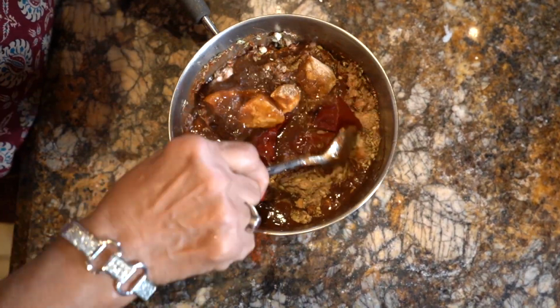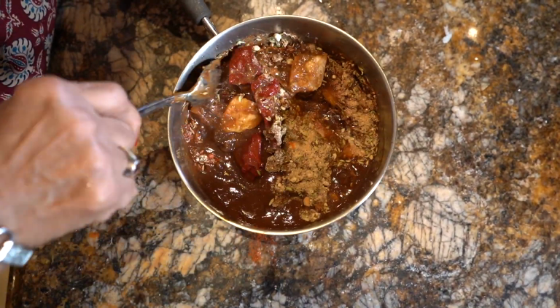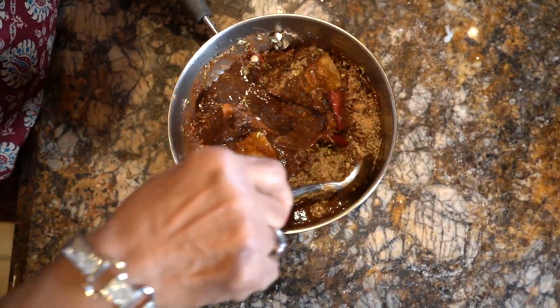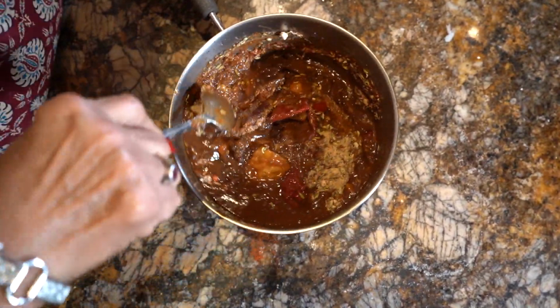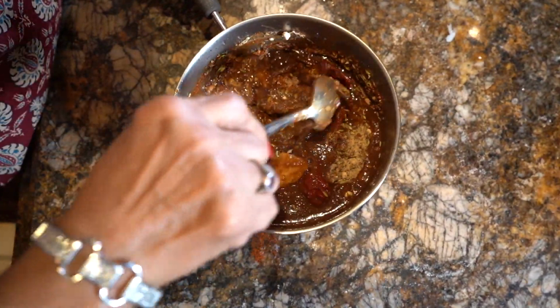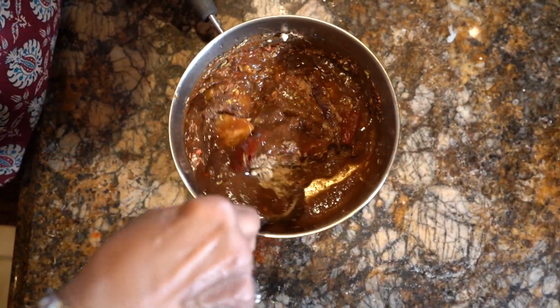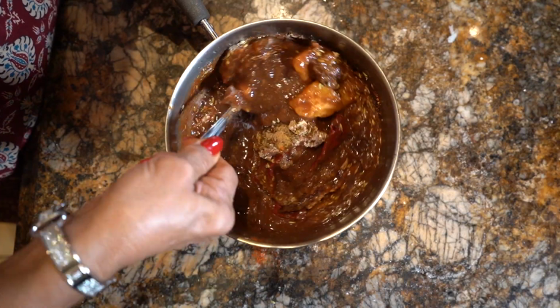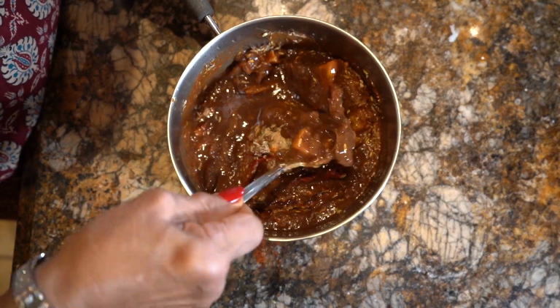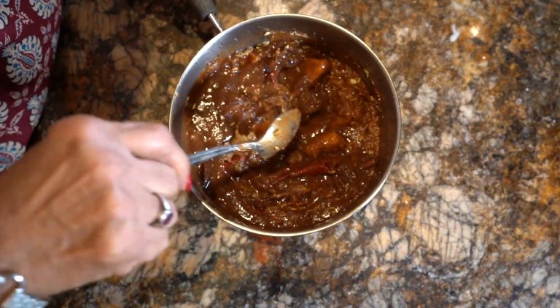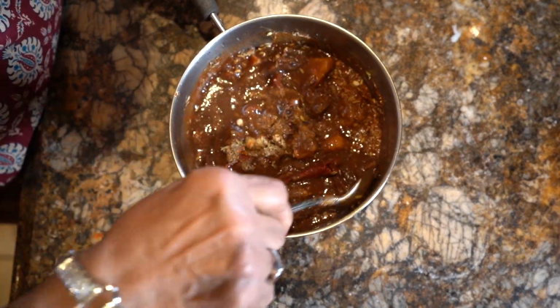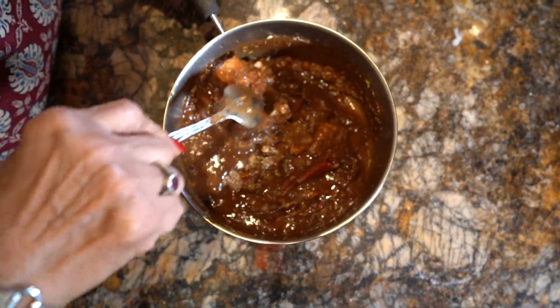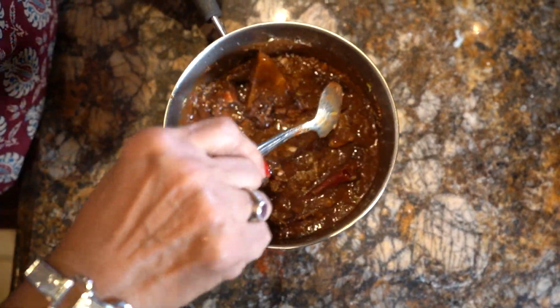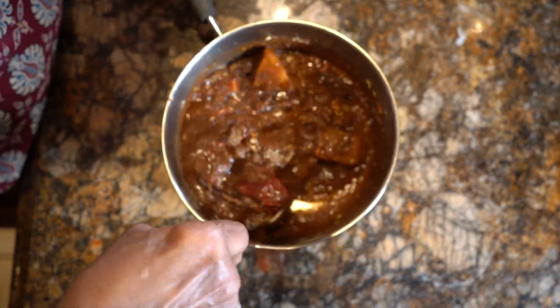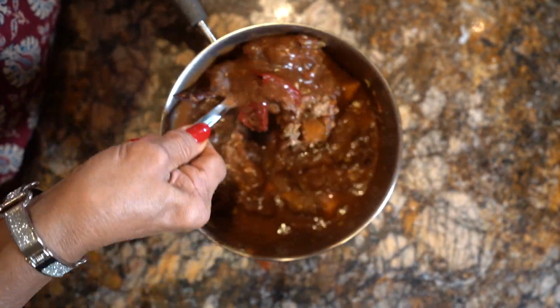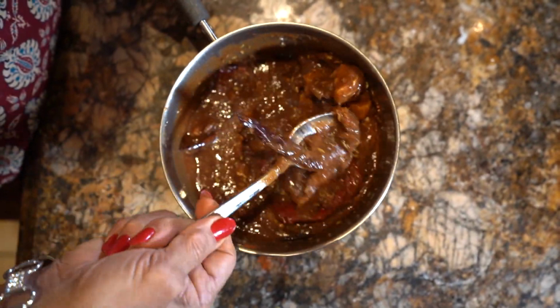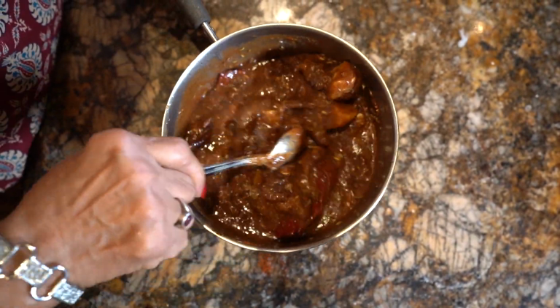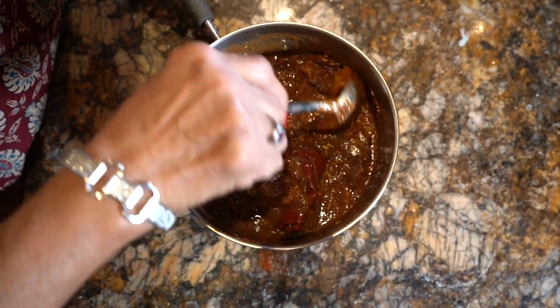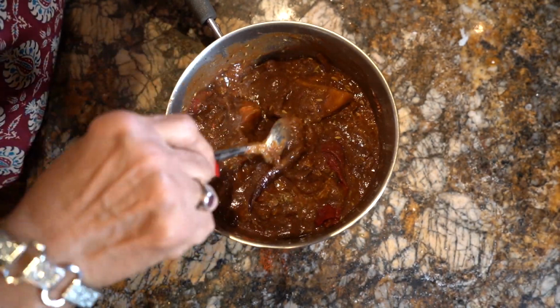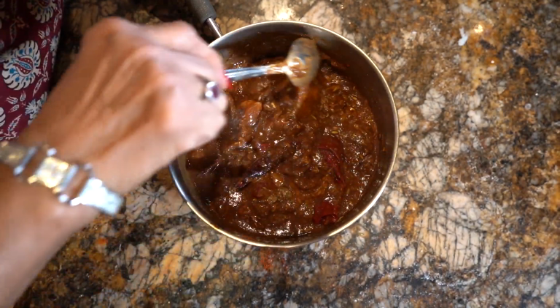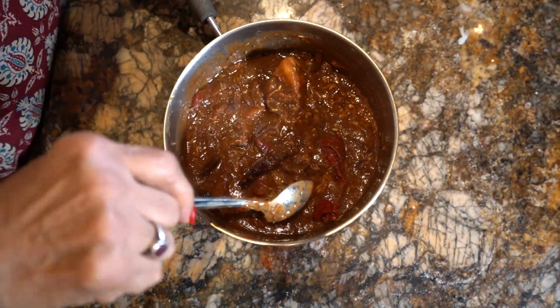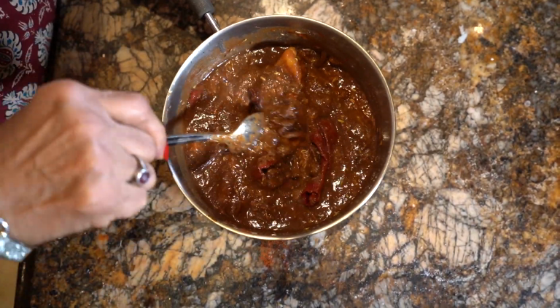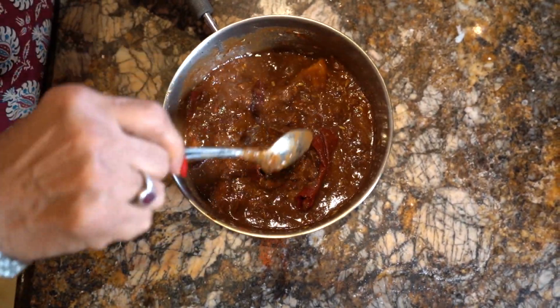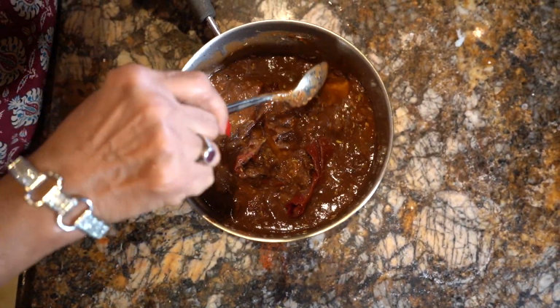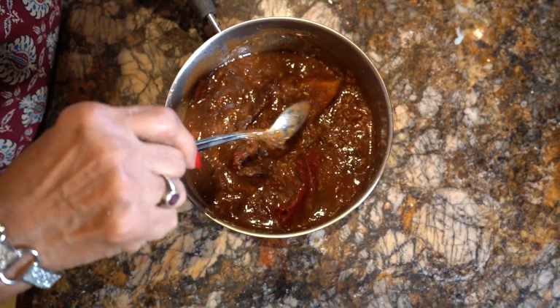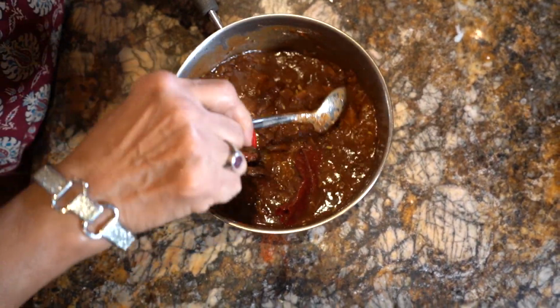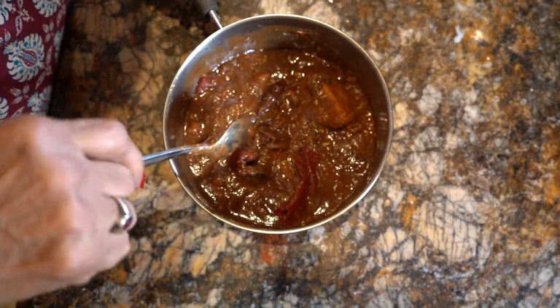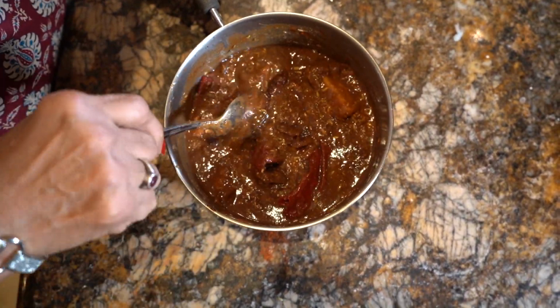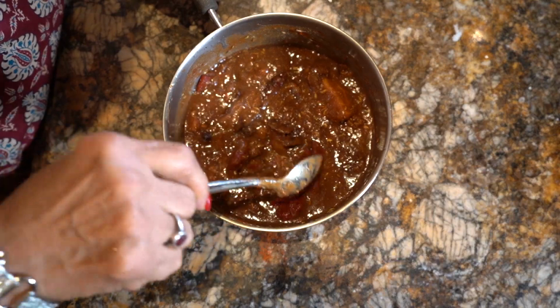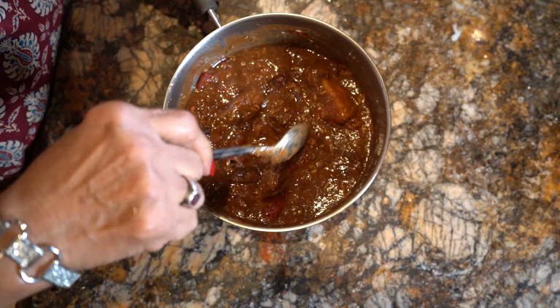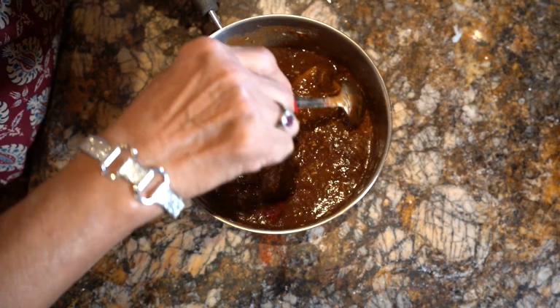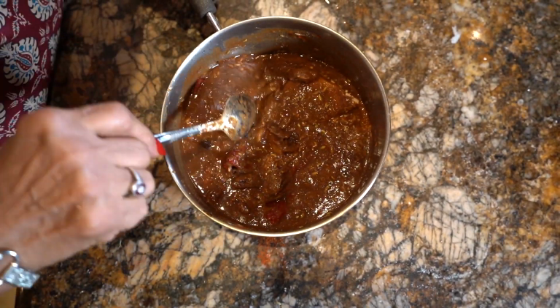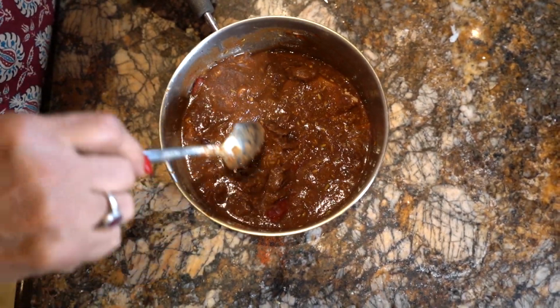If you don't use it all at once, you can freeze it. If you freeze it, the chutney will not go bad for 6 months. This chutney works for chaat masala, bhel, or chaat — it will be good.